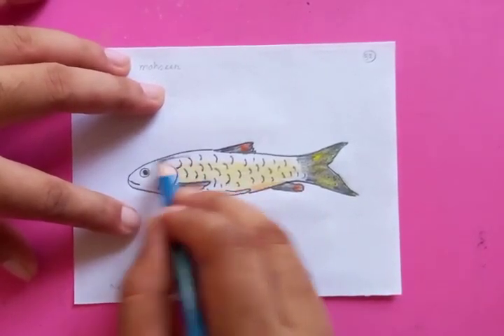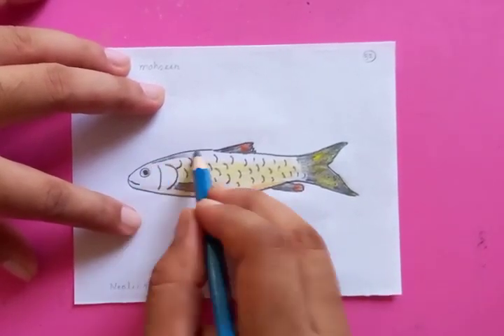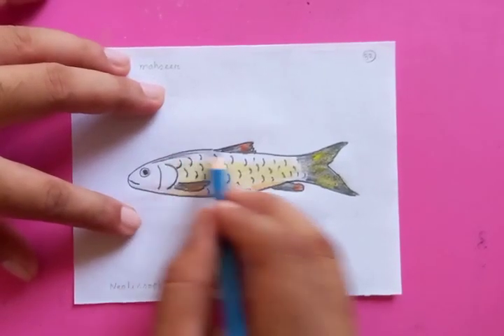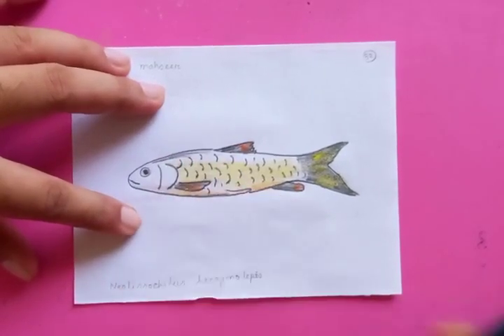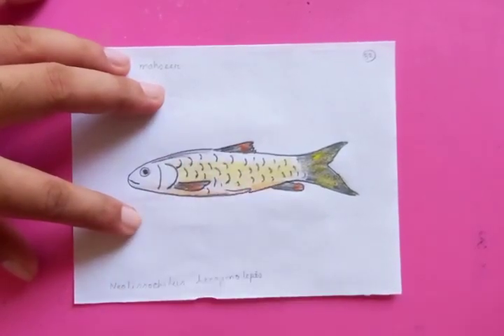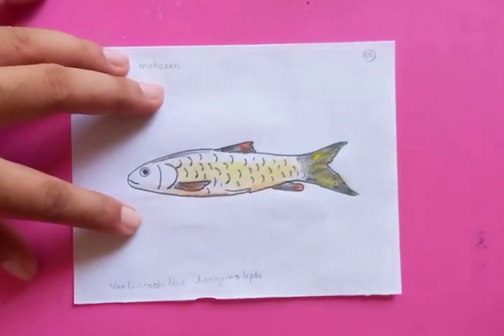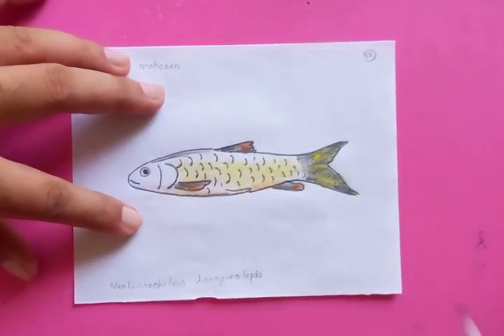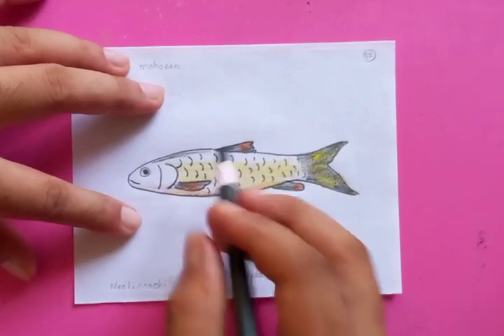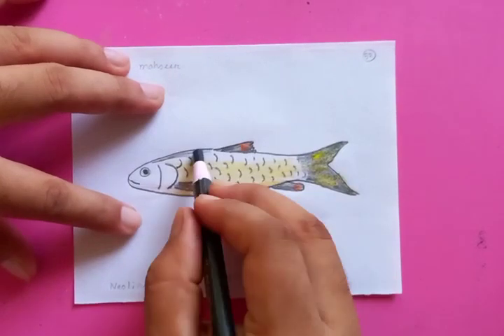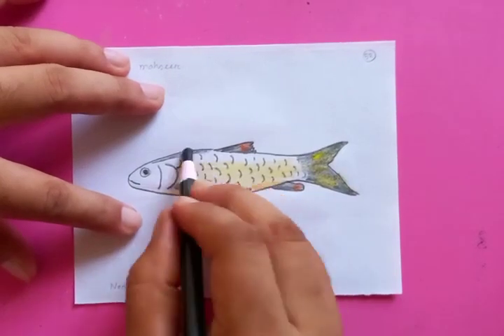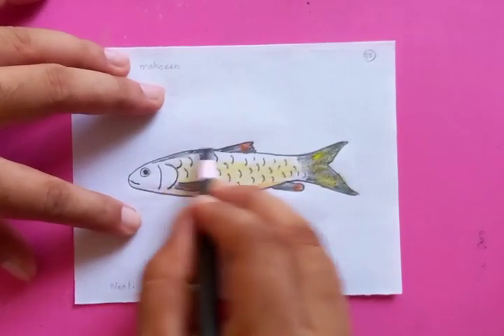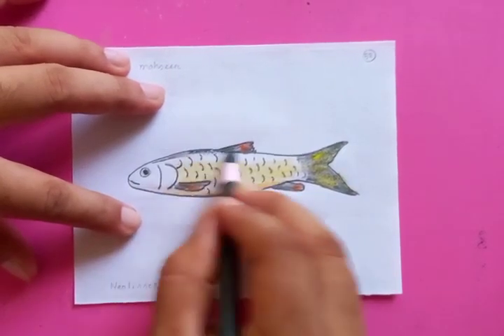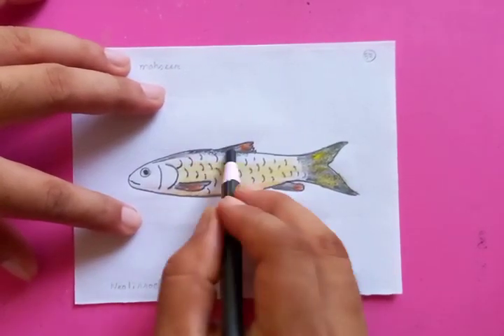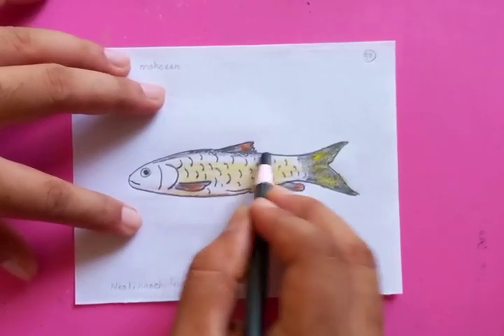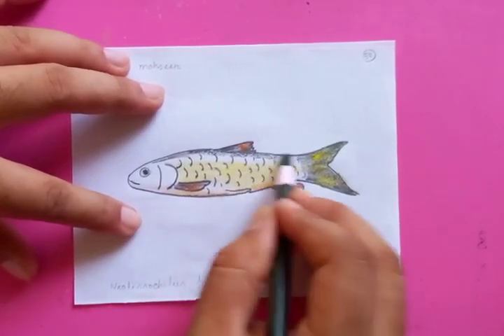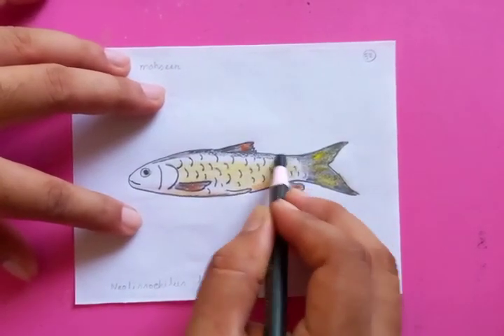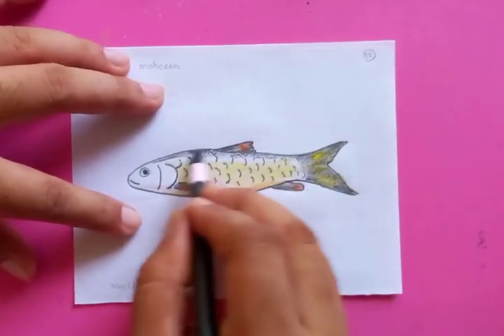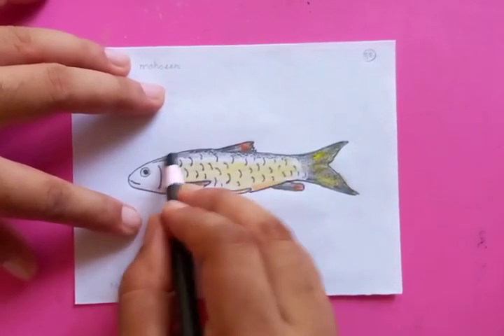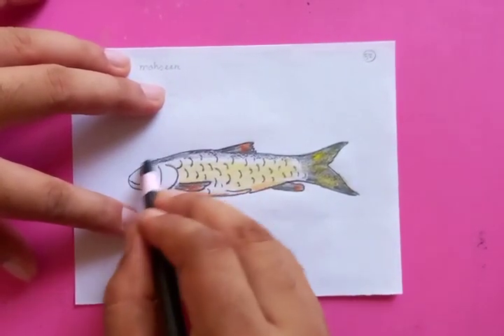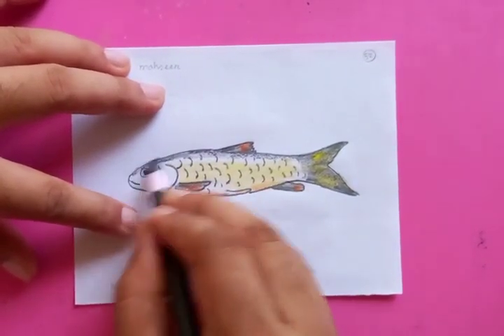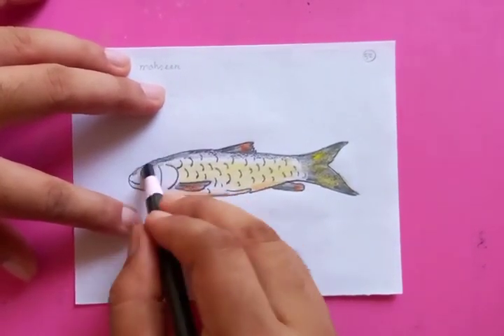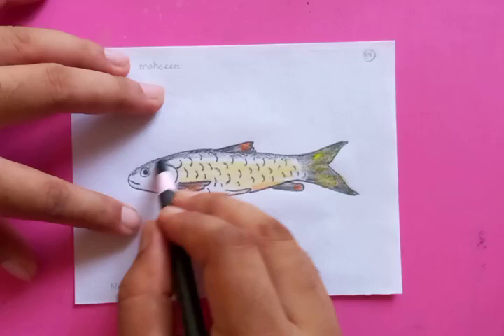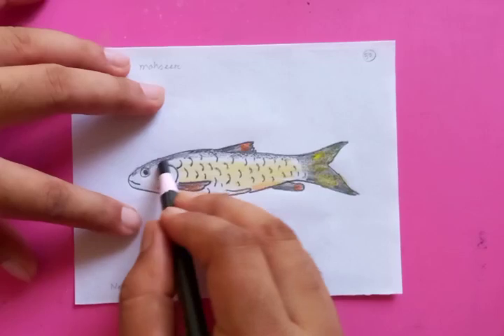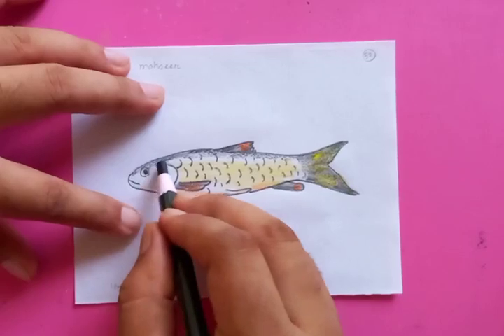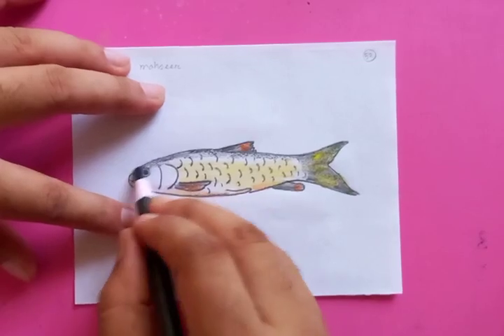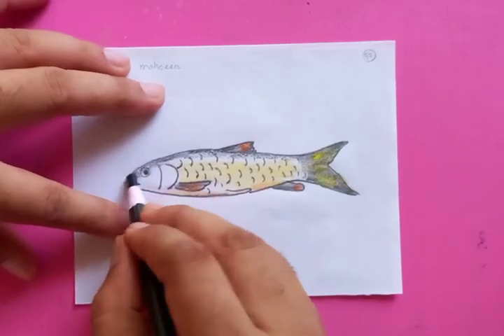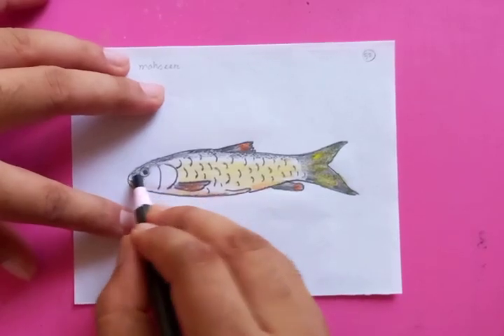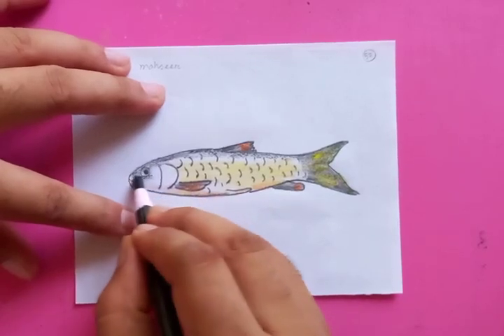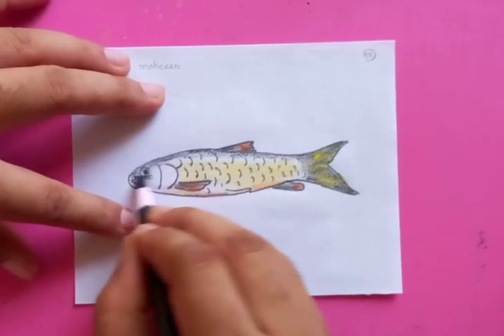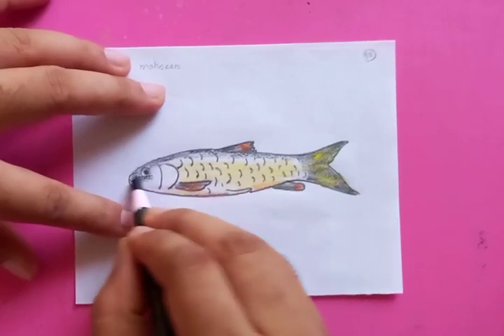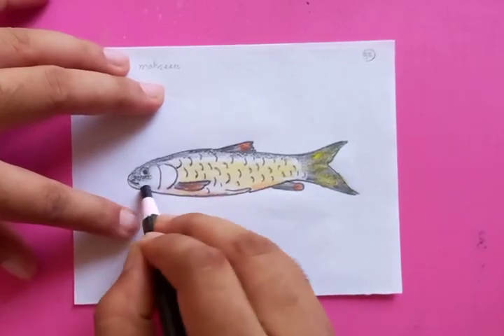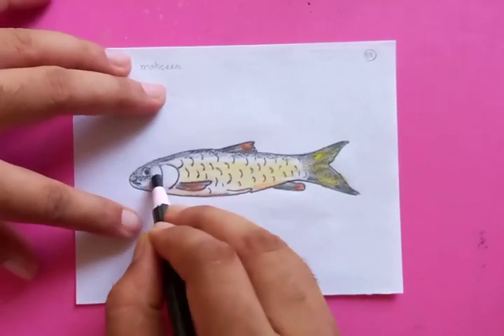Putting the dark color on the back side of the fish, running for the whole body from the head to the tail, and making the head a little bit darker.